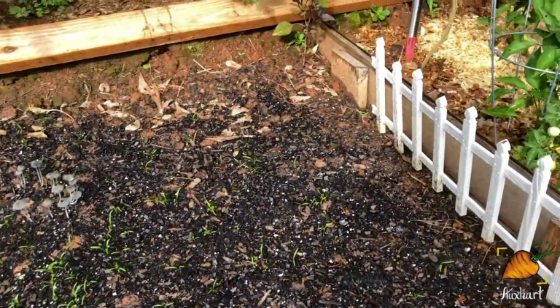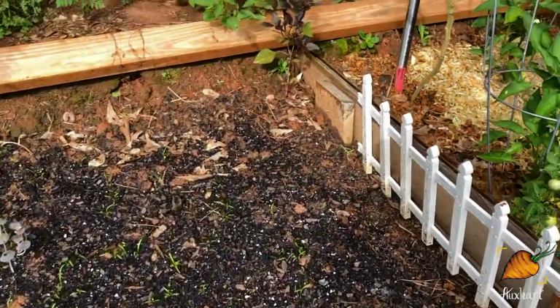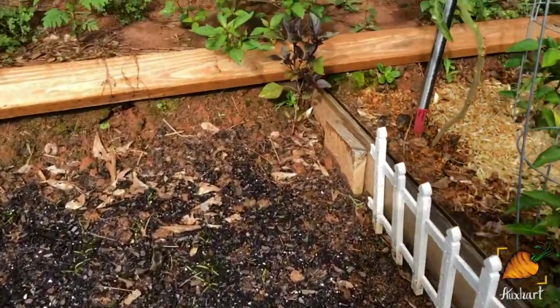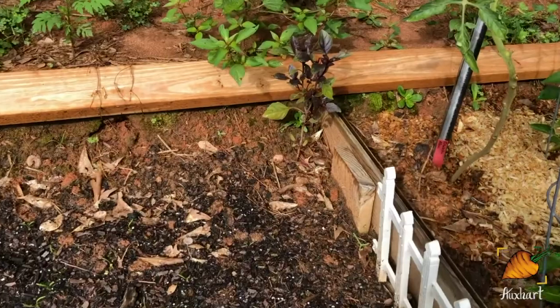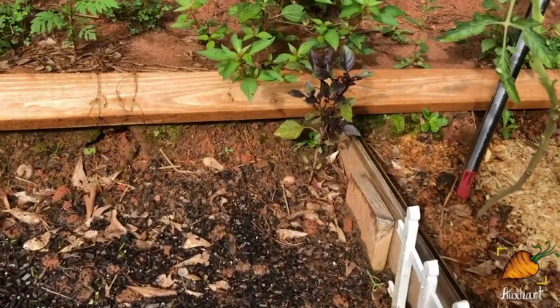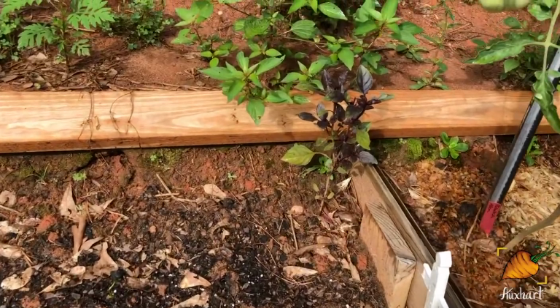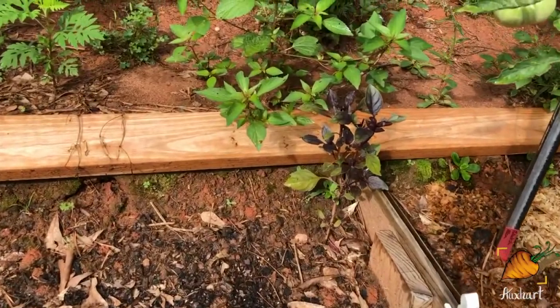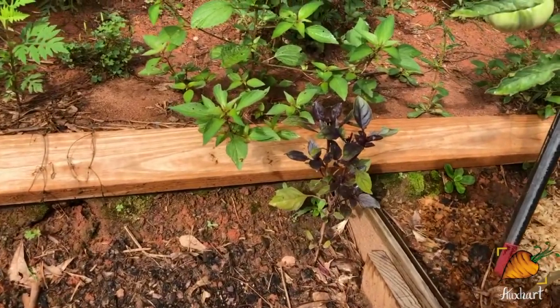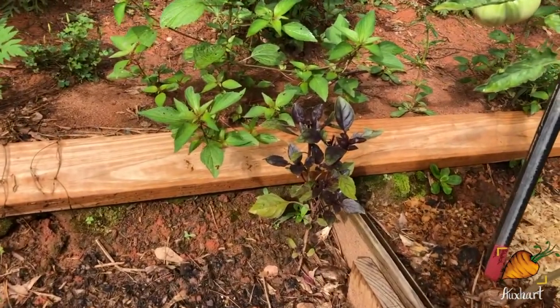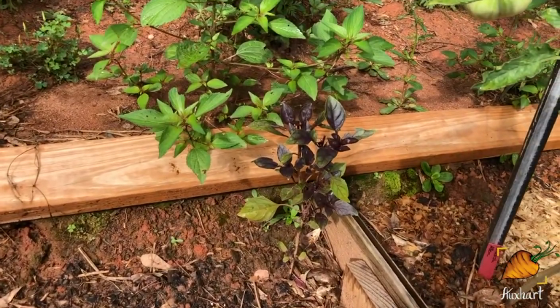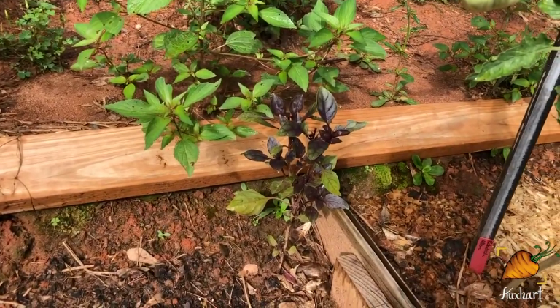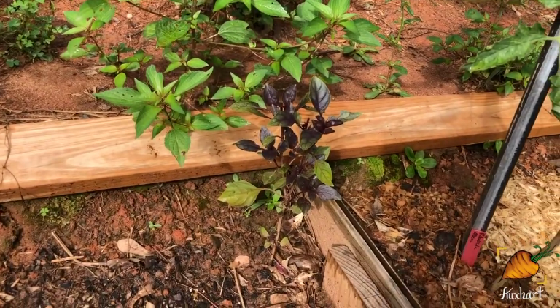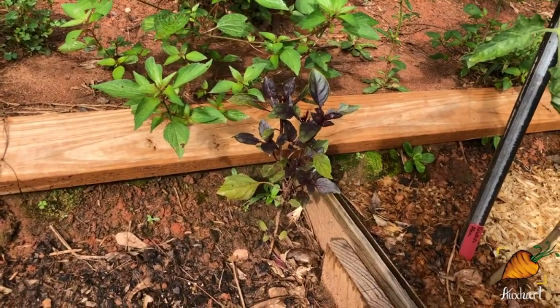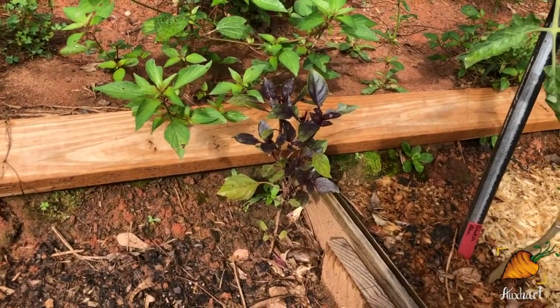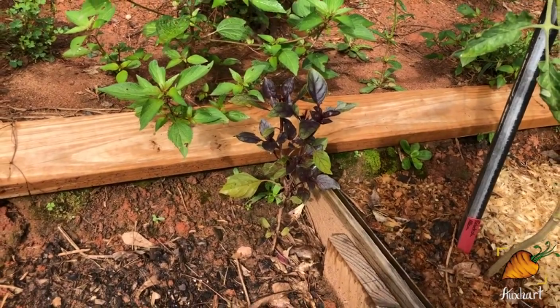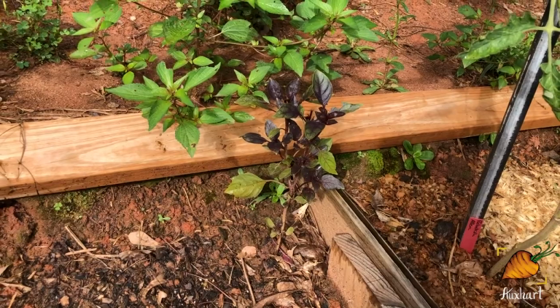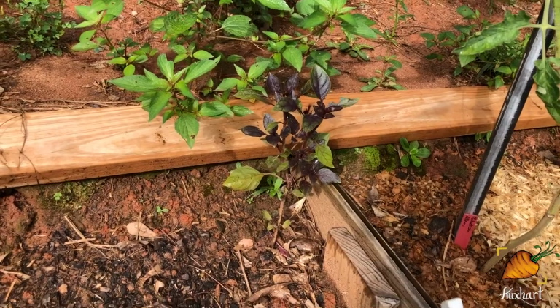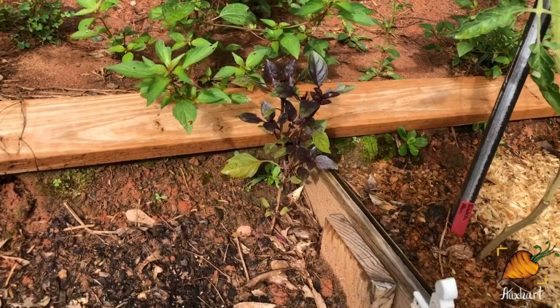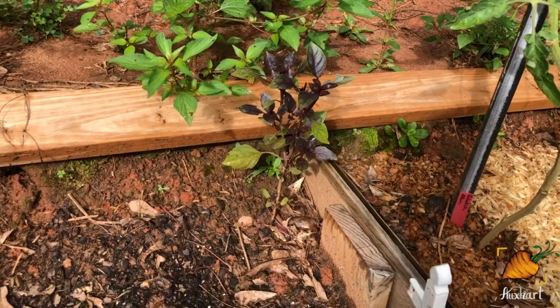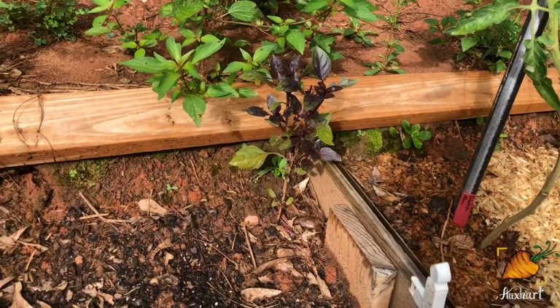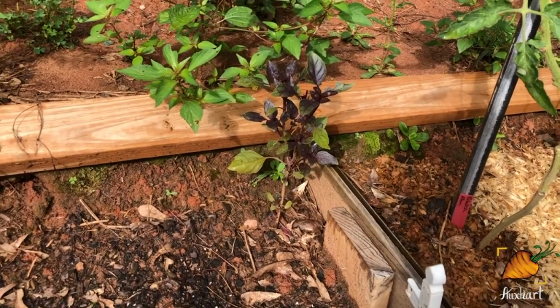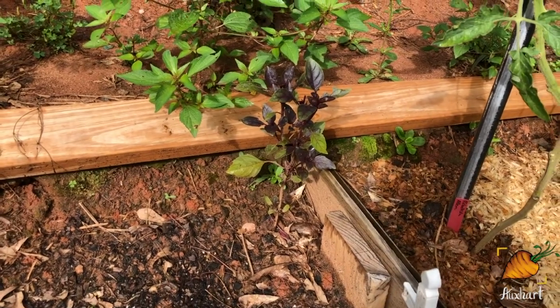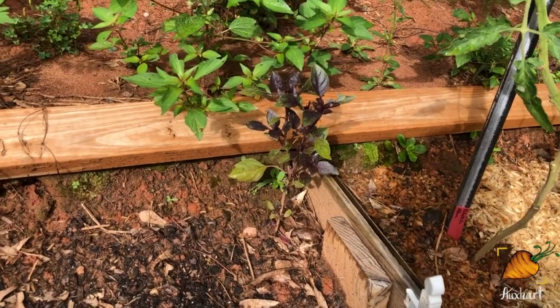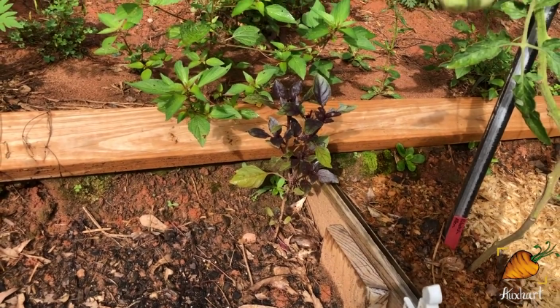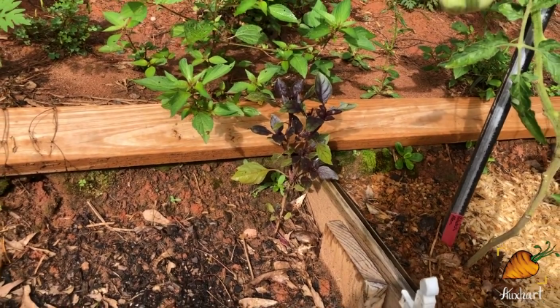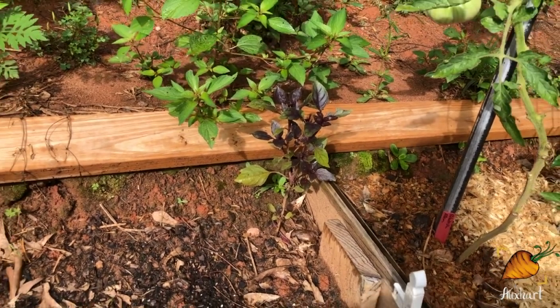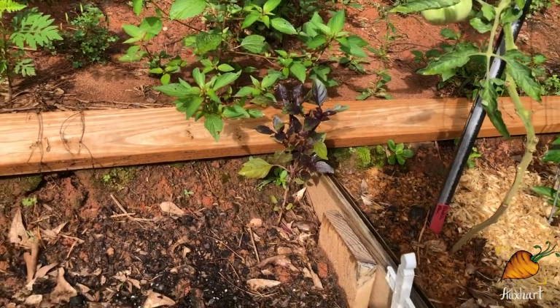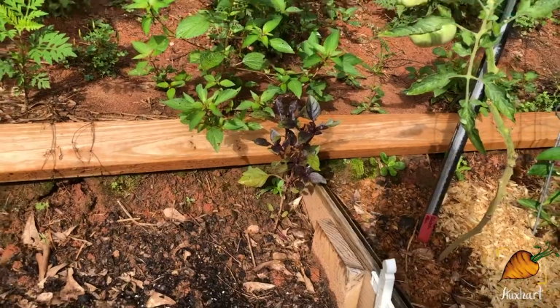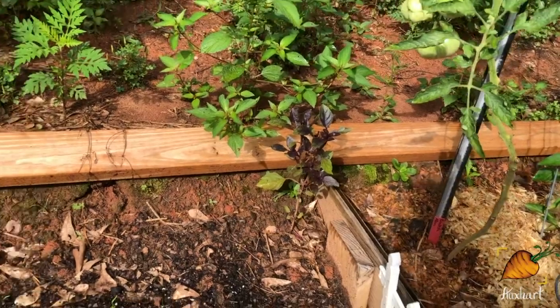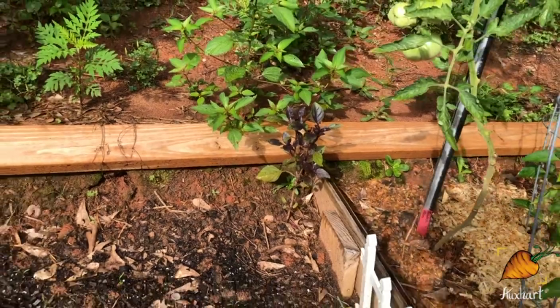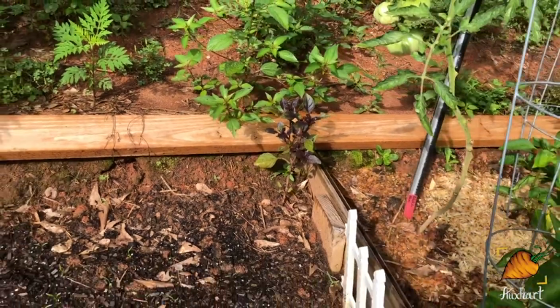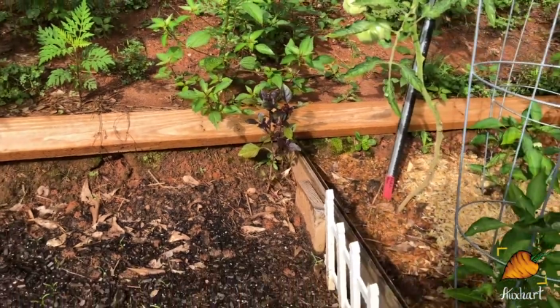Now in the back corner — we couldn't see this most of the time because of all the carrots that were here — I've got that purple basil sitting back there in the corner. It's not looking as happy as its friend over in the bed. I think it's because the clay is a little deeper there.